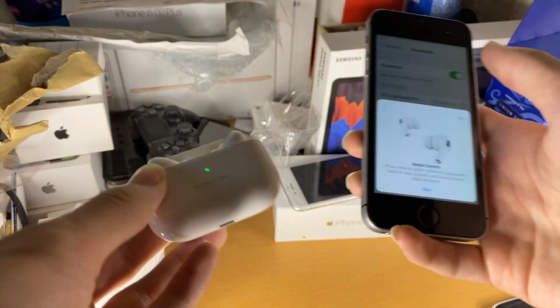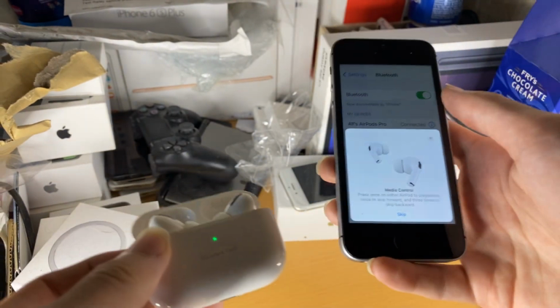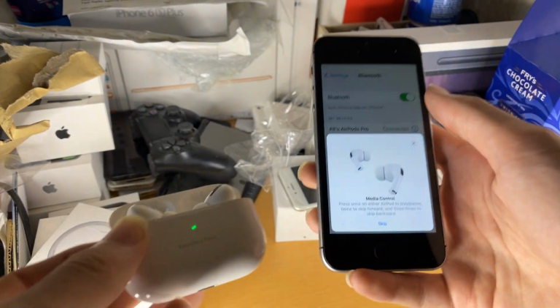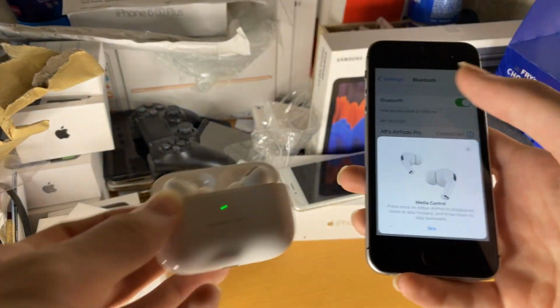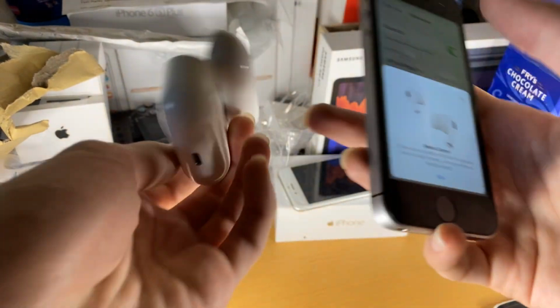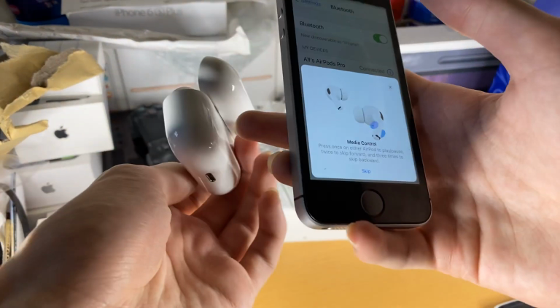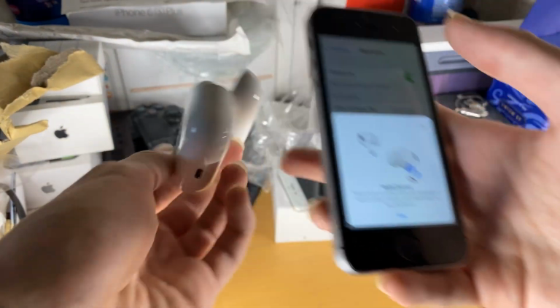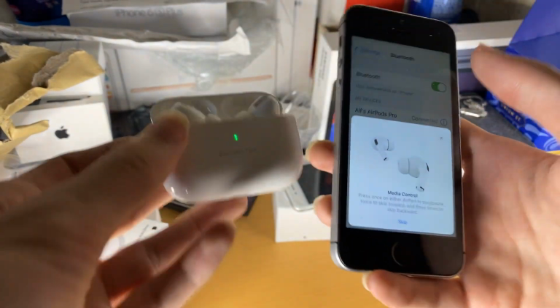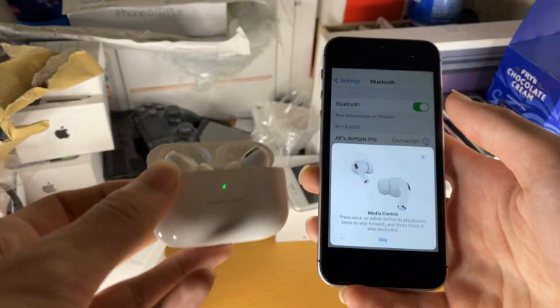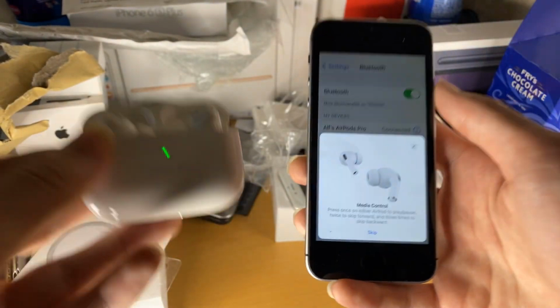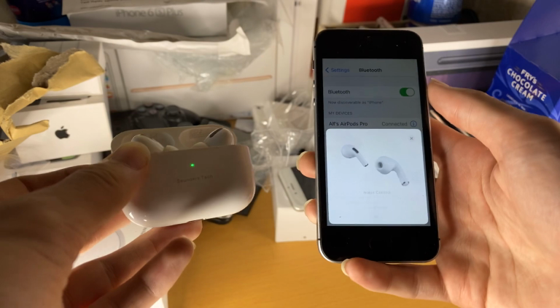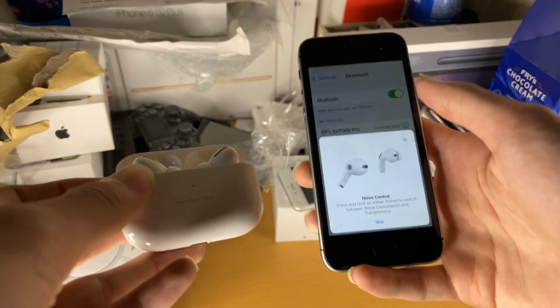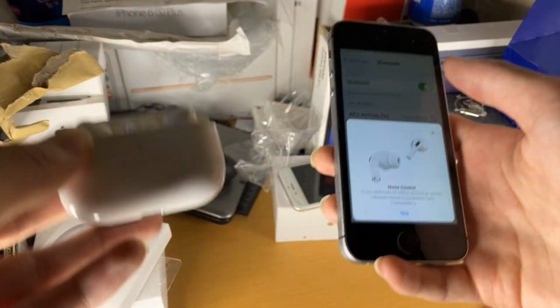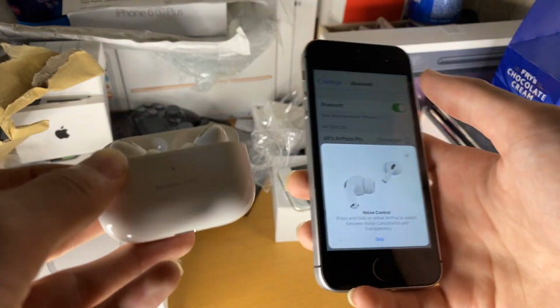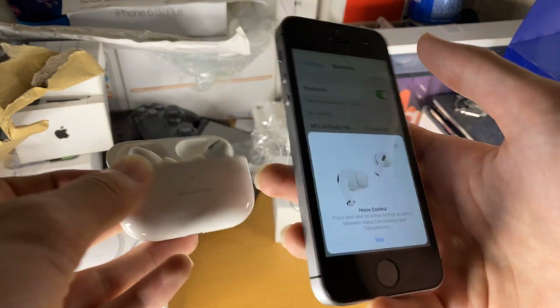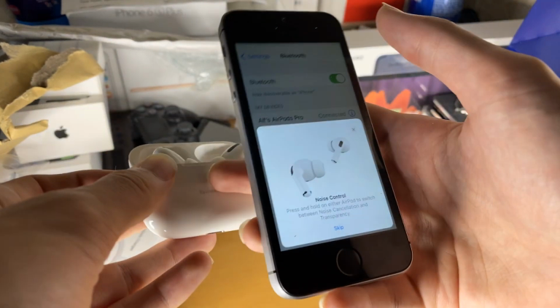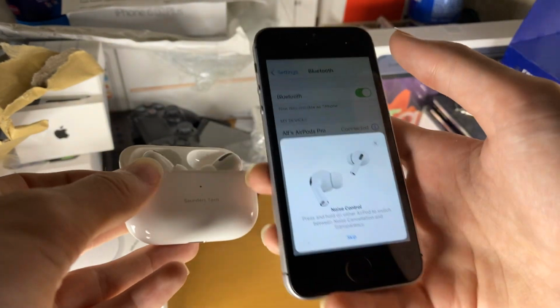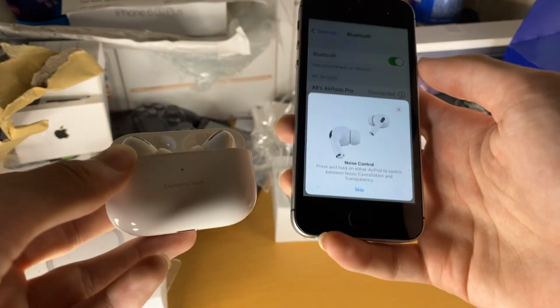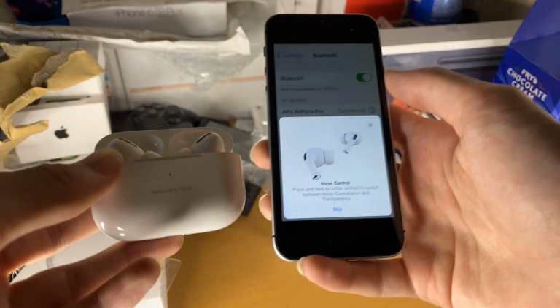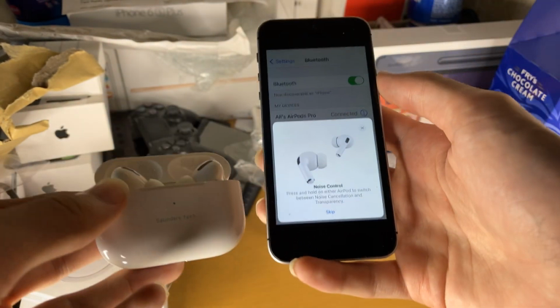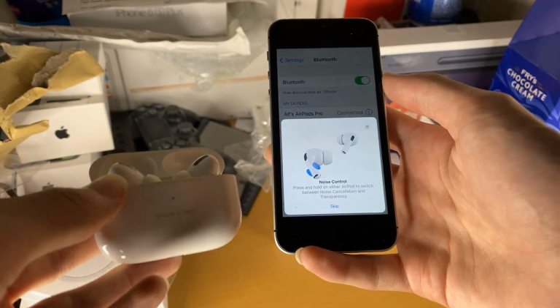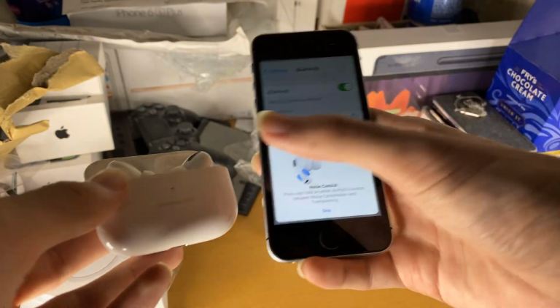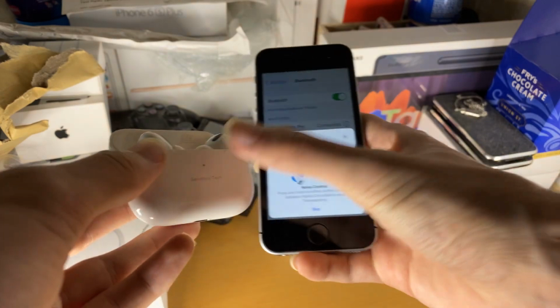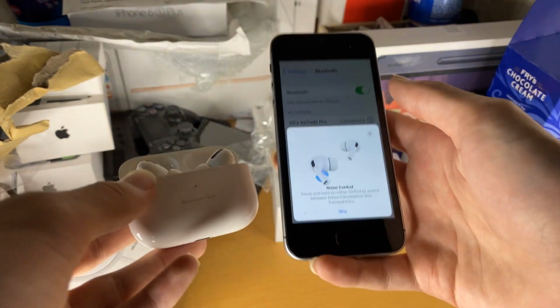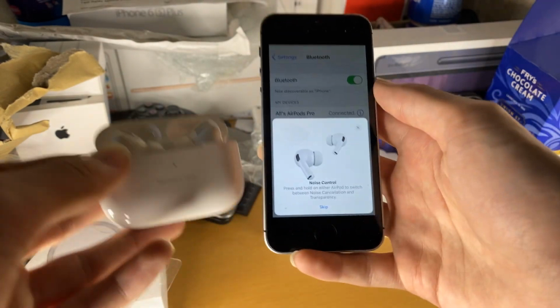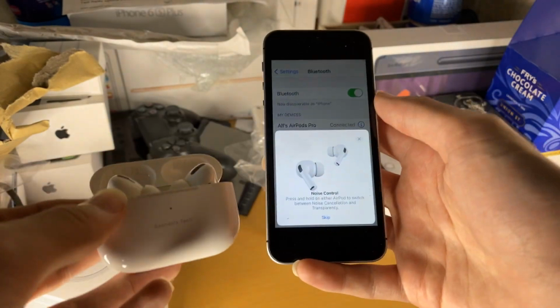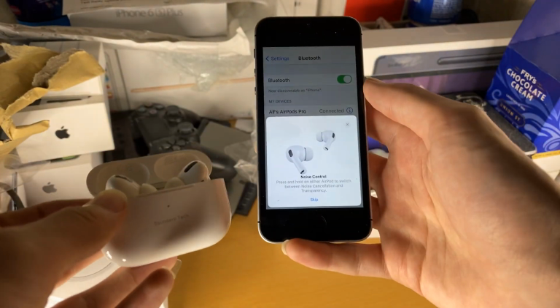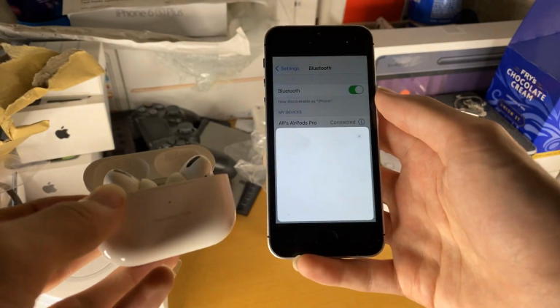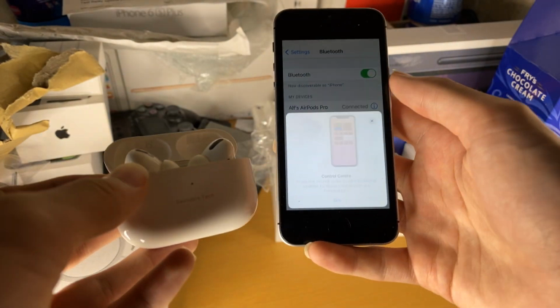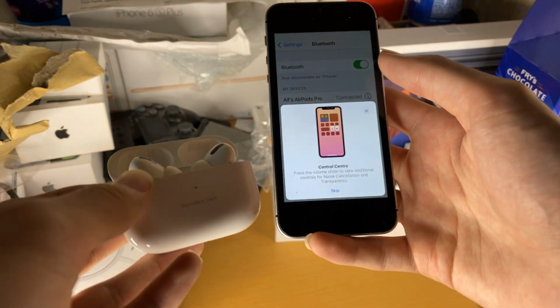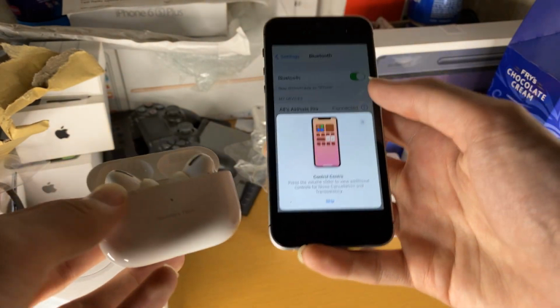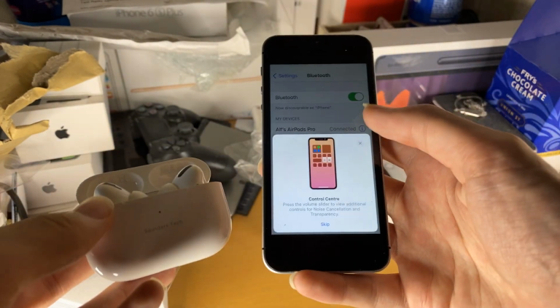It was a bit too fast to show, but when you hold down the white button, it puts the AirPods into pairing mode. Then once you see the white flashing, it's going to do the pairing process. We saw the green light, which means our AirPods have been successfully paired to our iPhone SE.